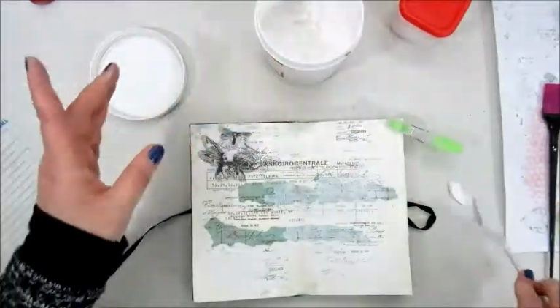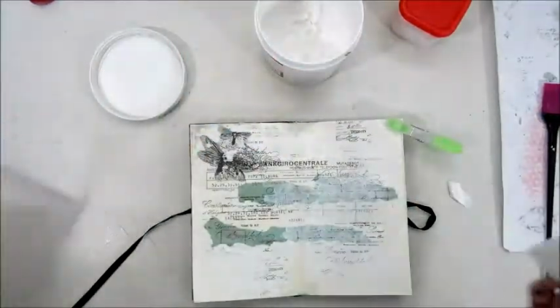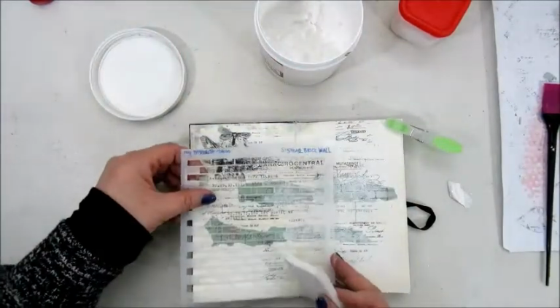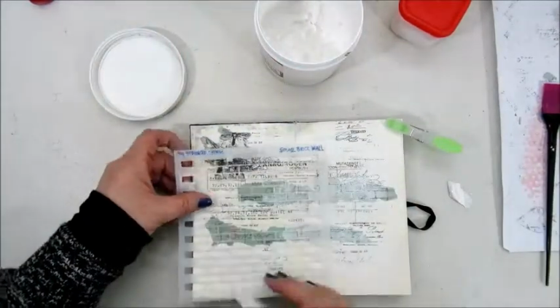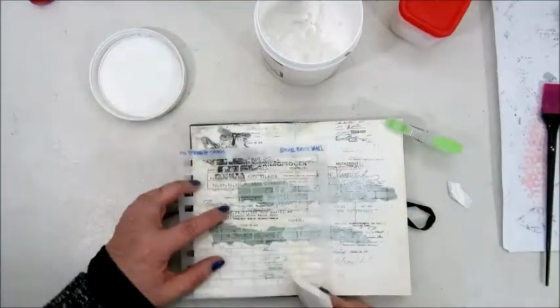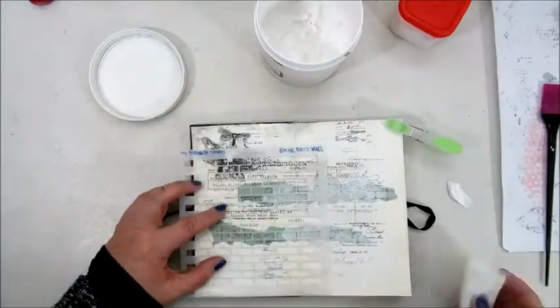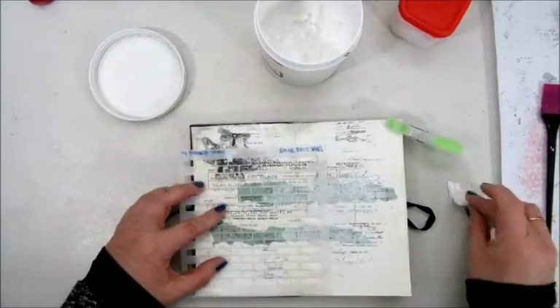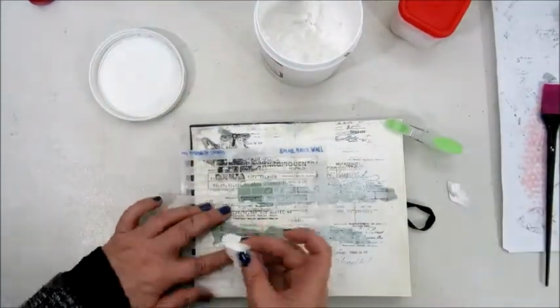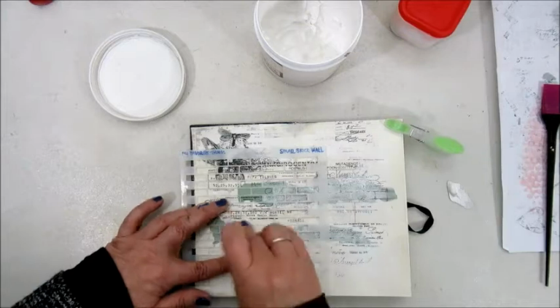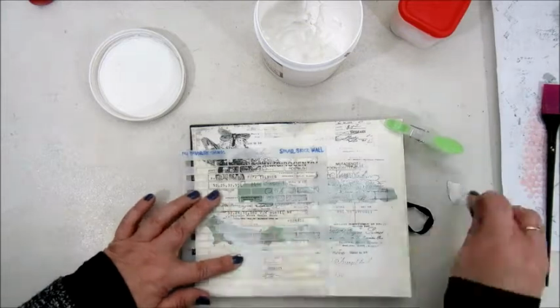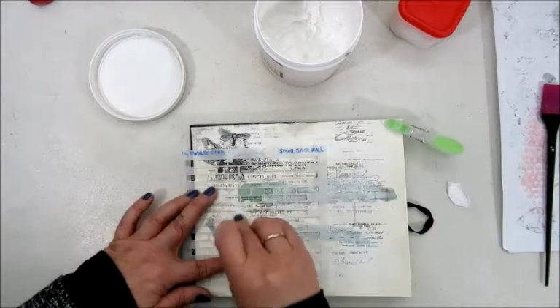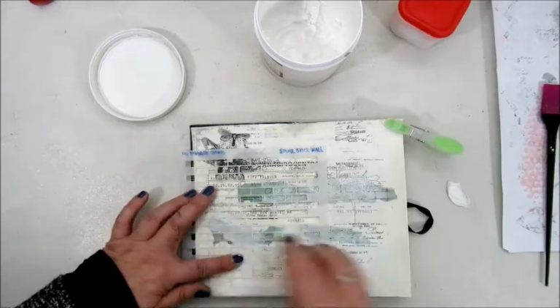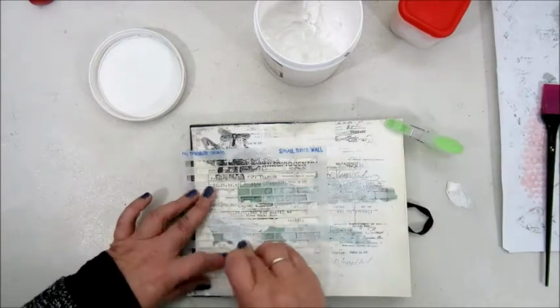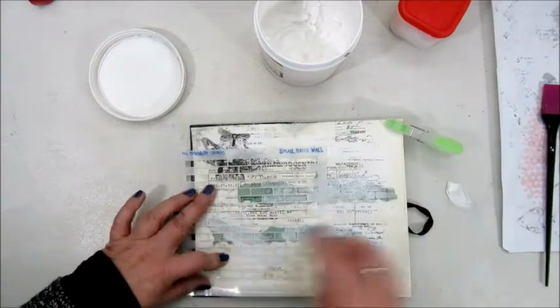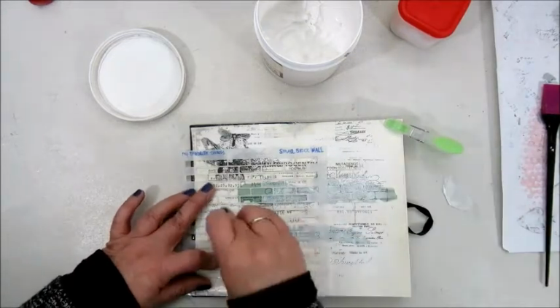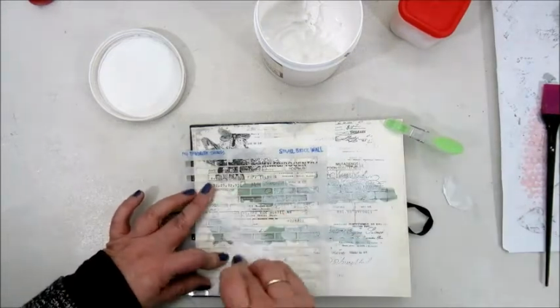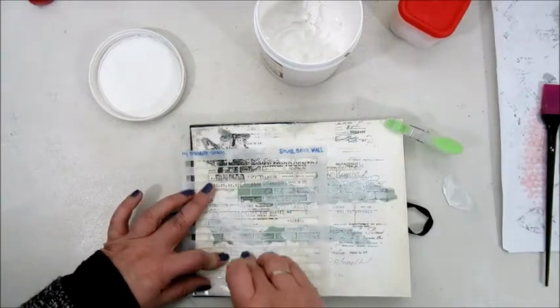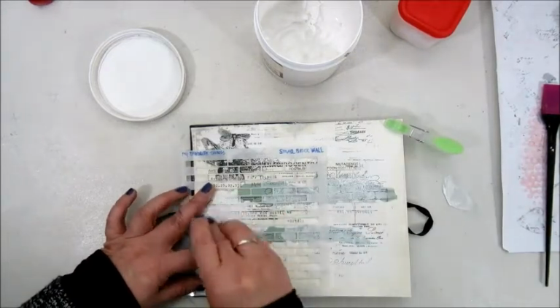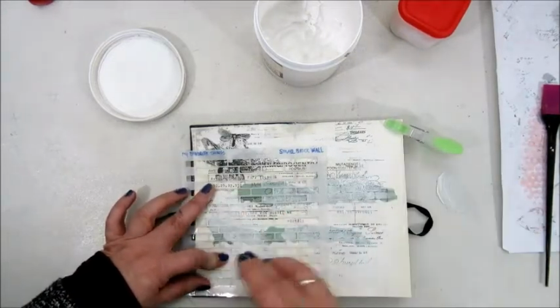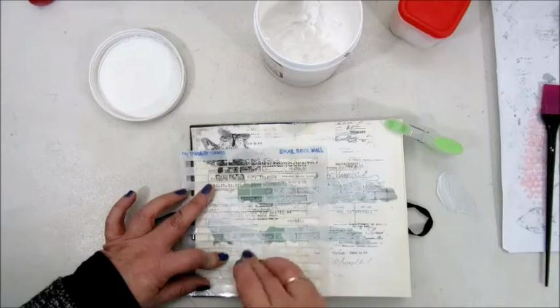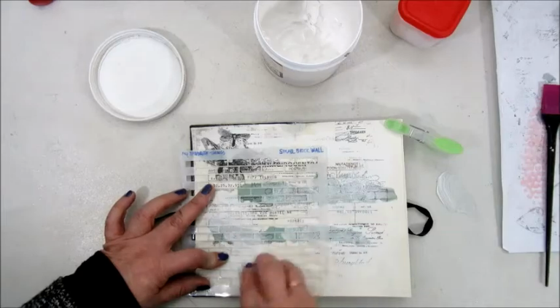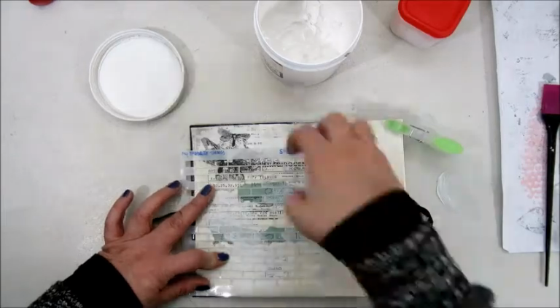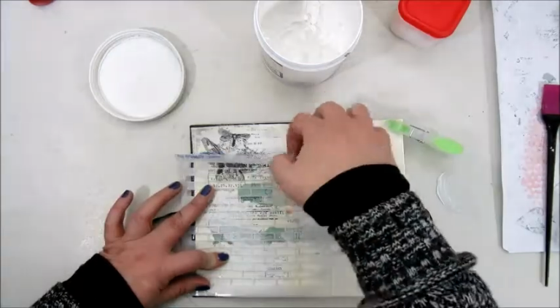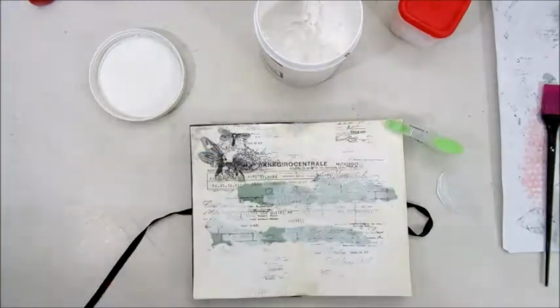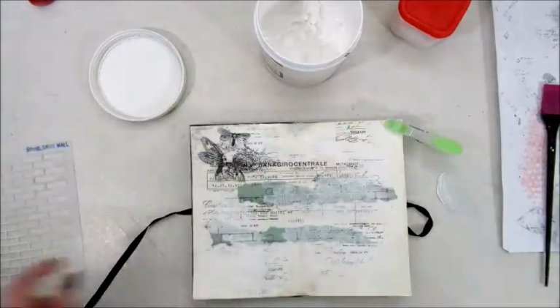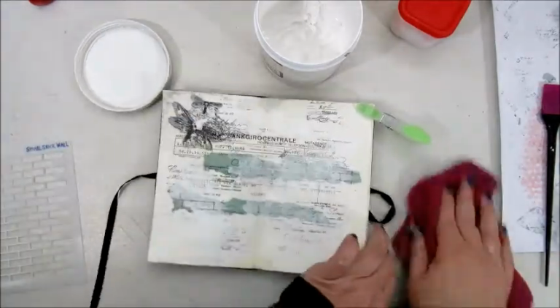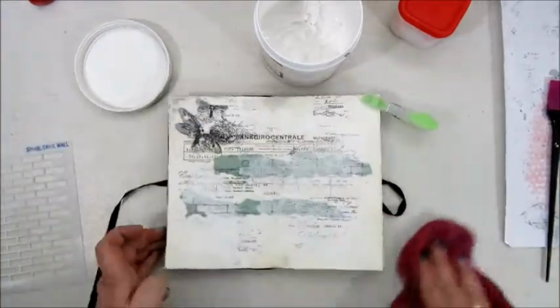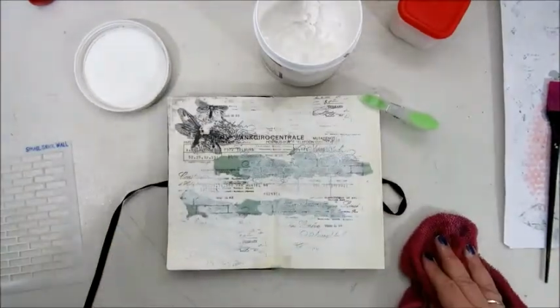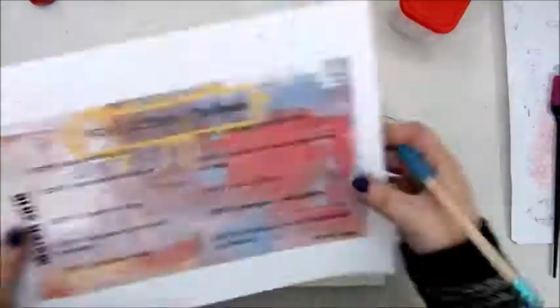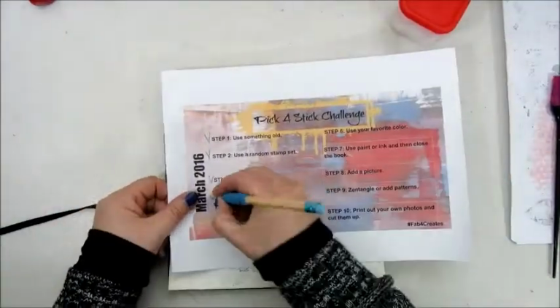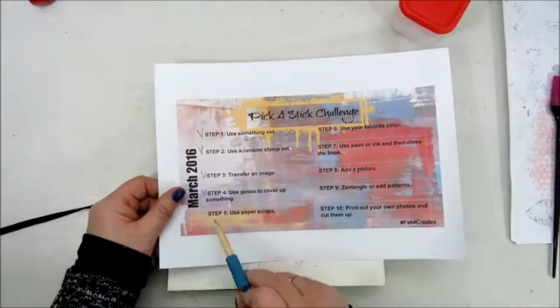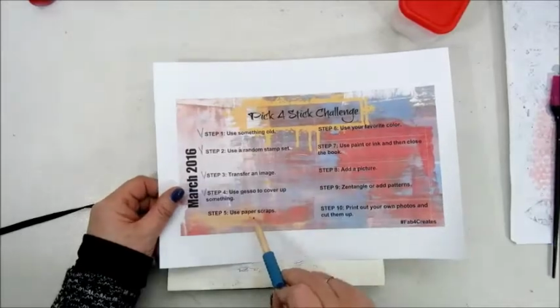I used my standard gesso, but I wanted to try and do it with the heavy gesso as well to see if it makes any difference. It didn't all that much, so I used my standard gesso, using a sponge to add it to my page.